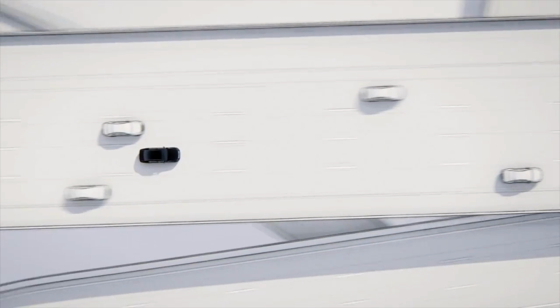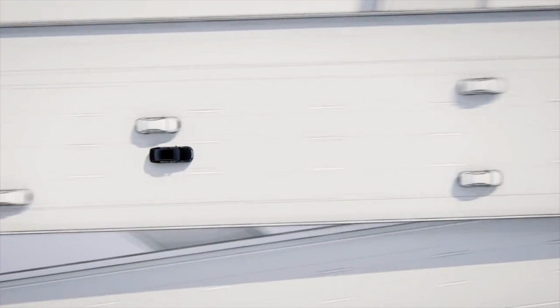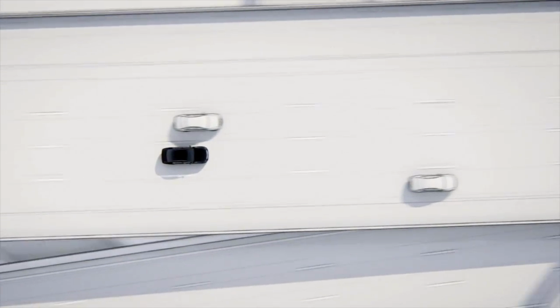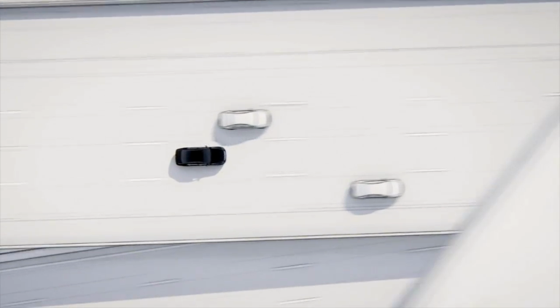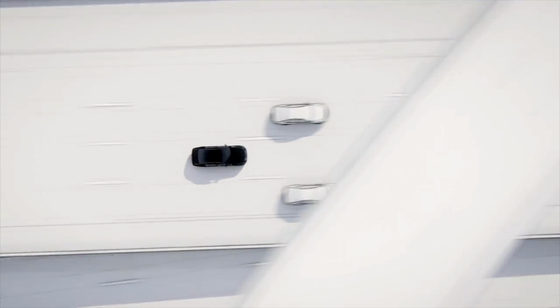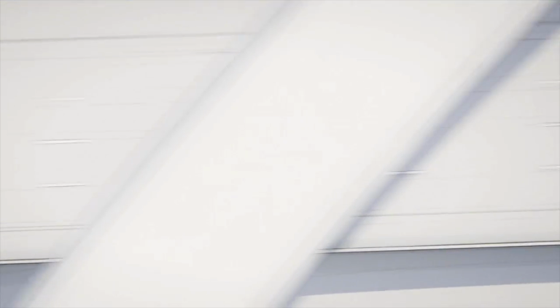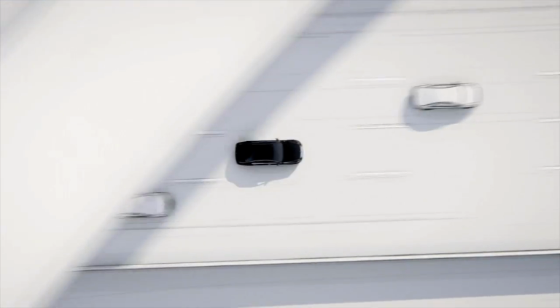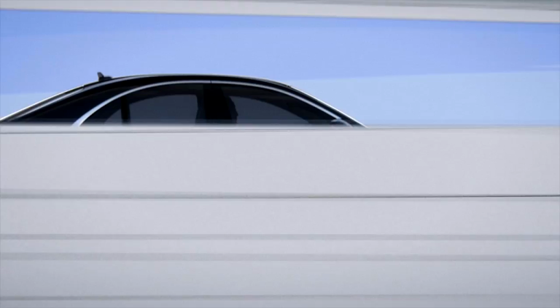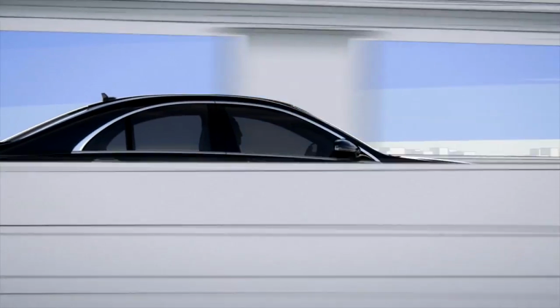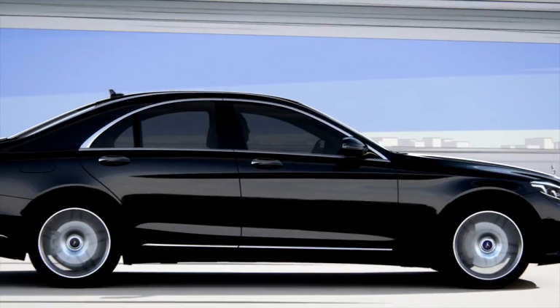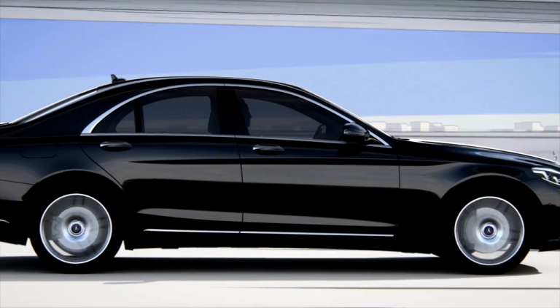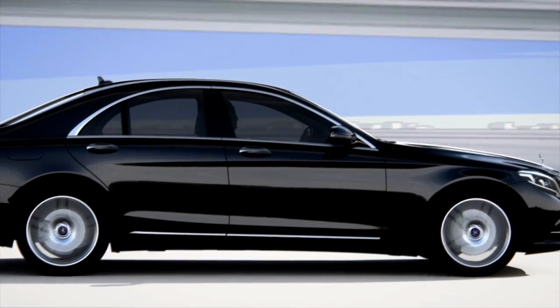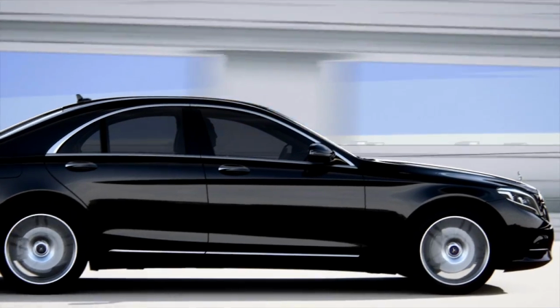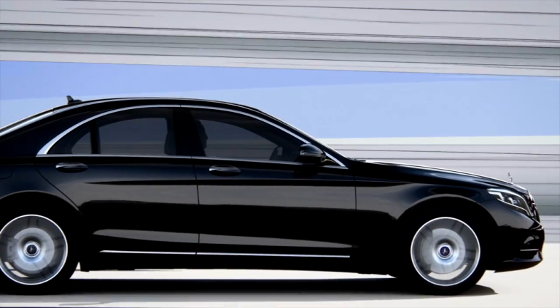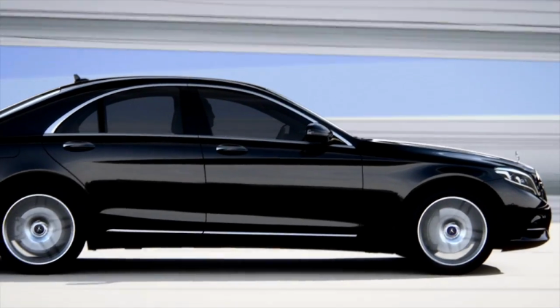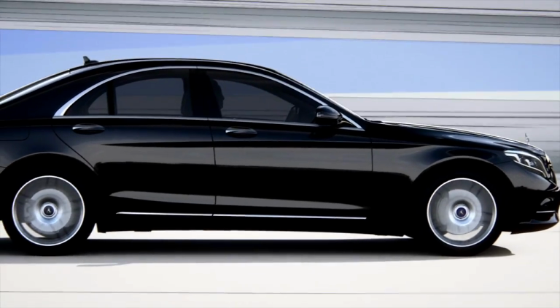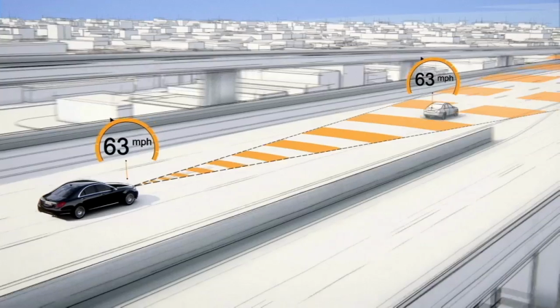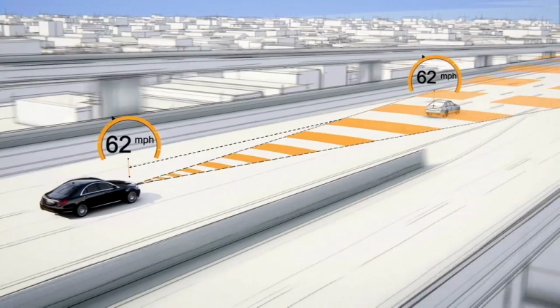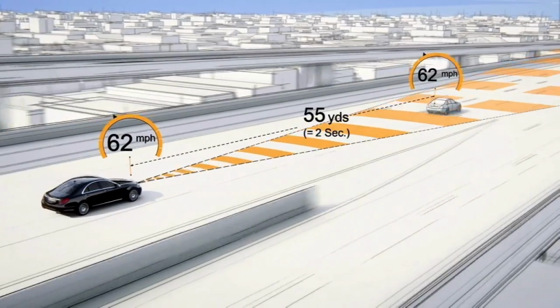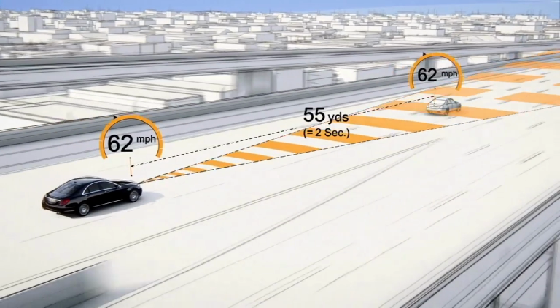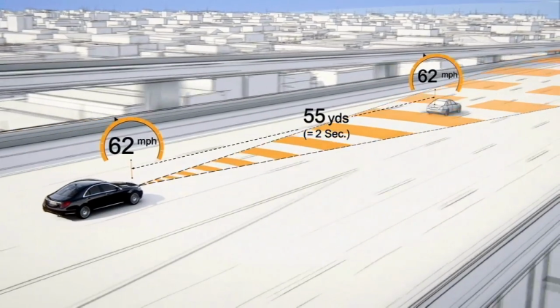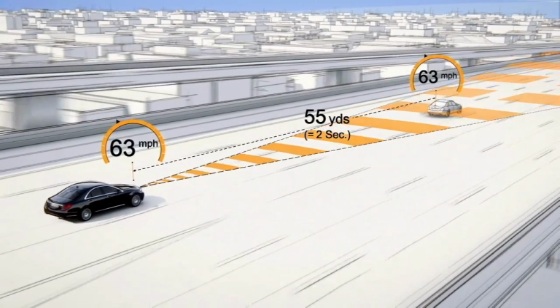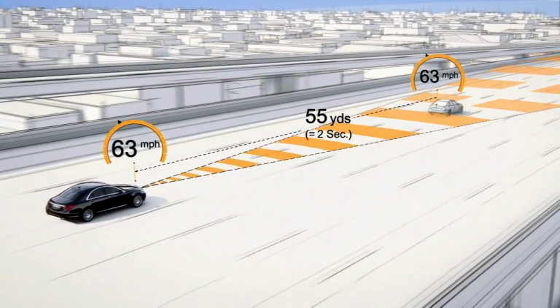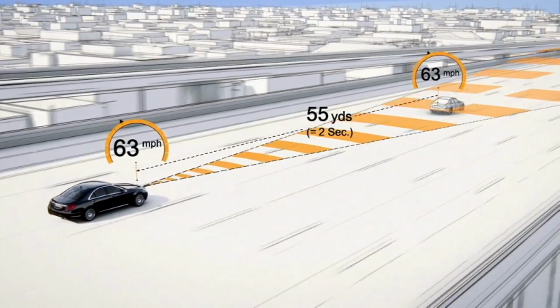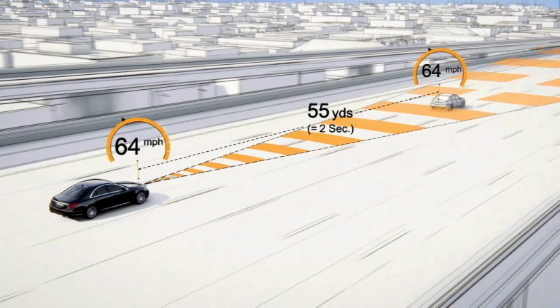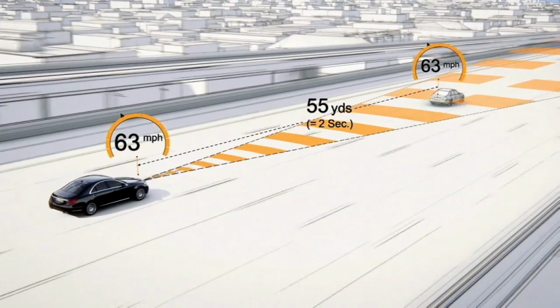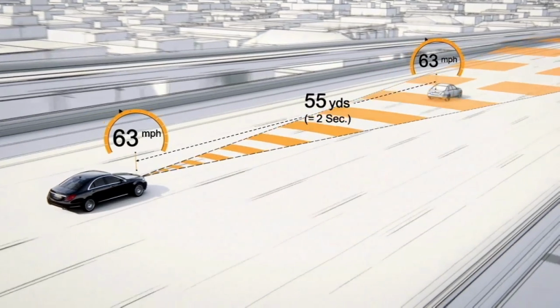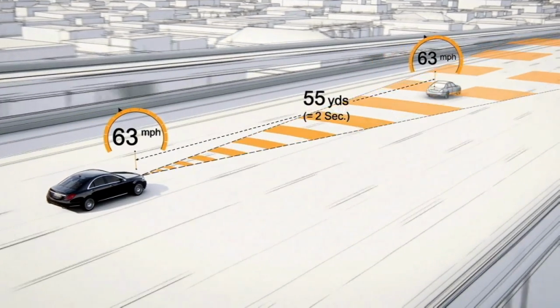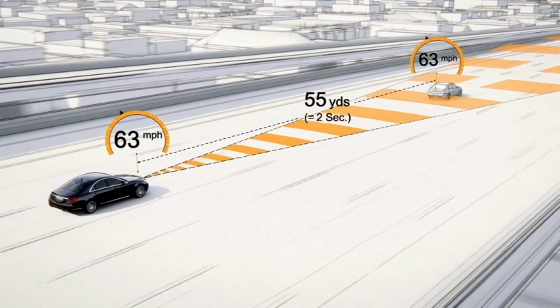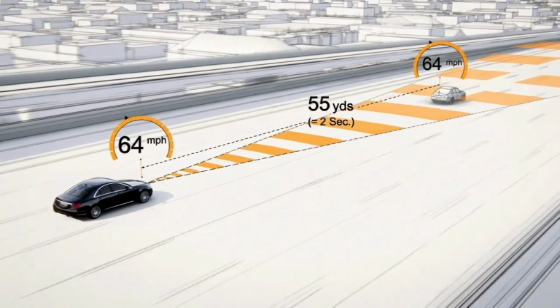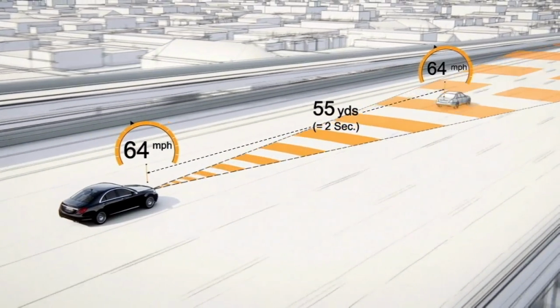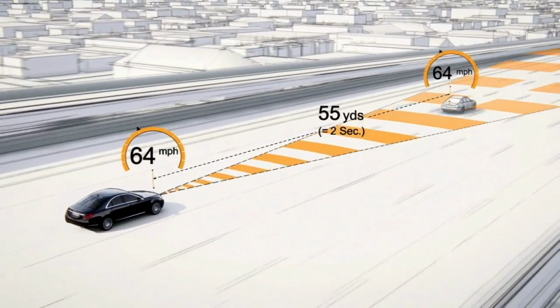Distronic Plus adaptive cruise control helps the driver maintain a desired distance from the car in front within a speed range of 0 to 124 miles per hour.